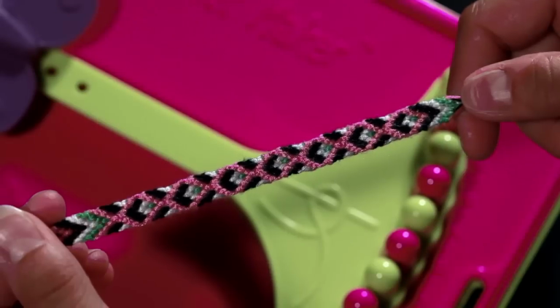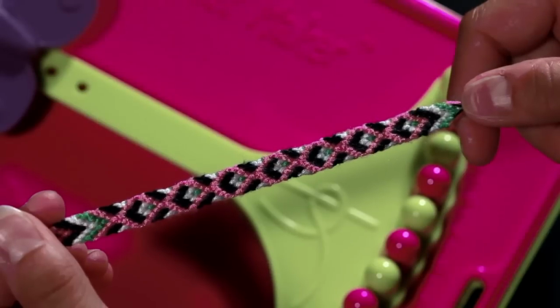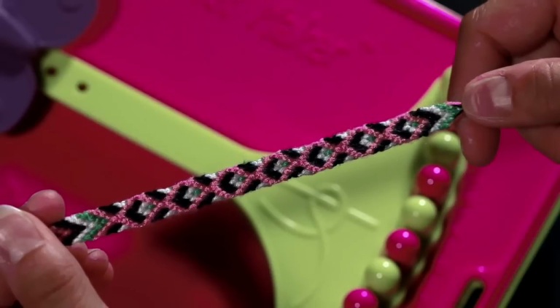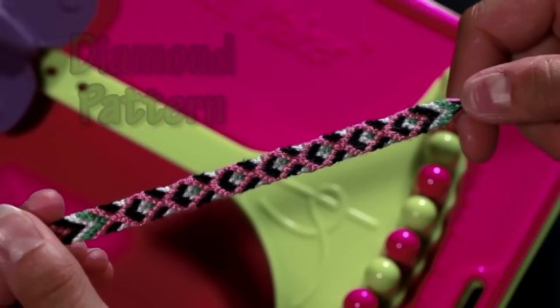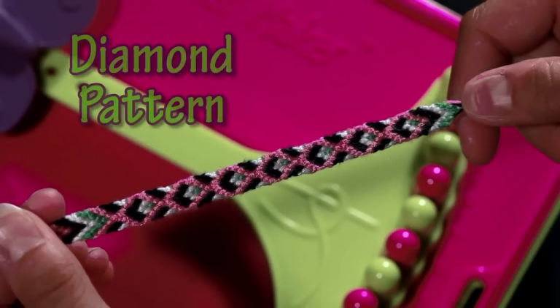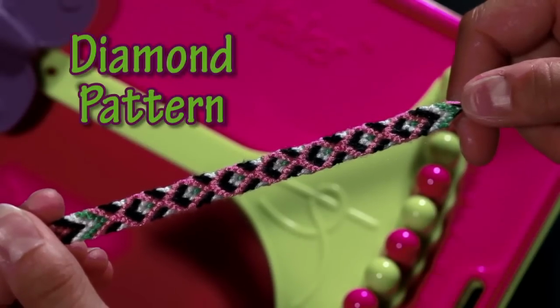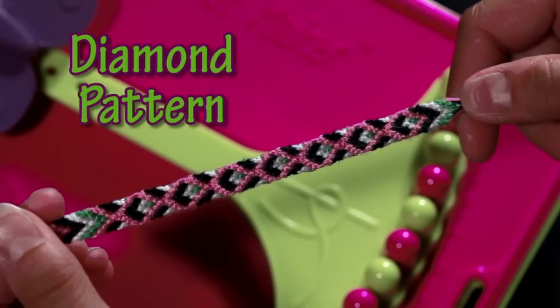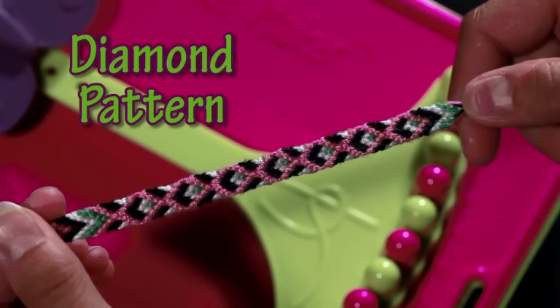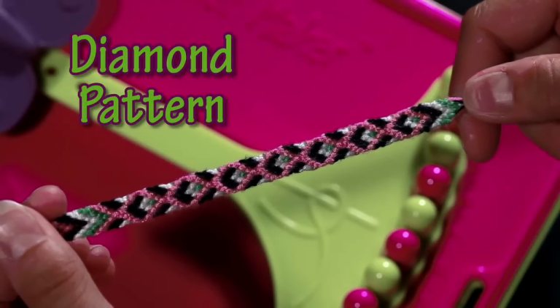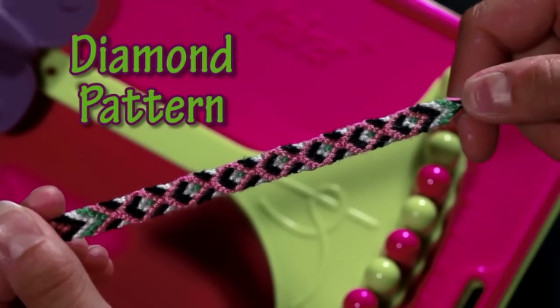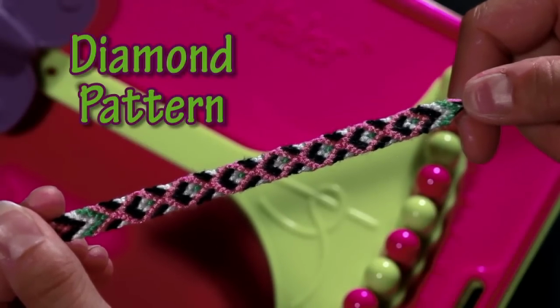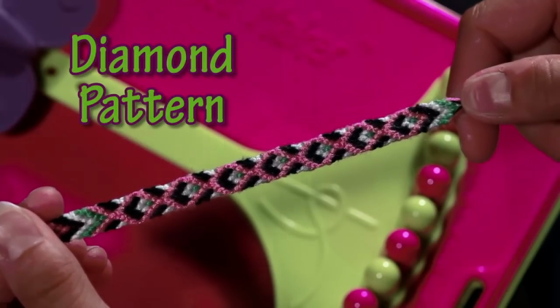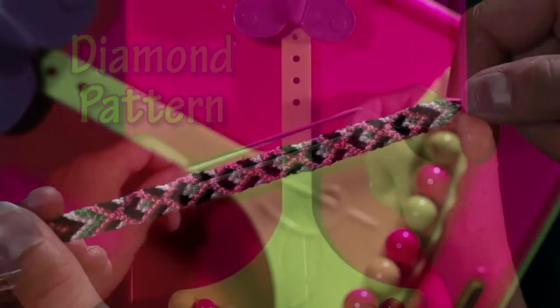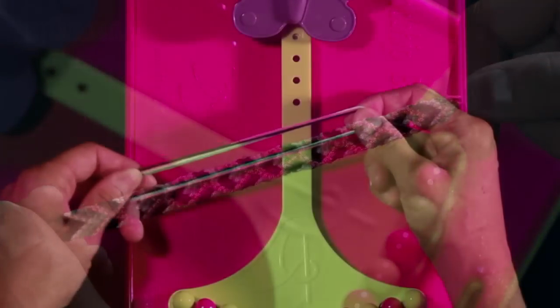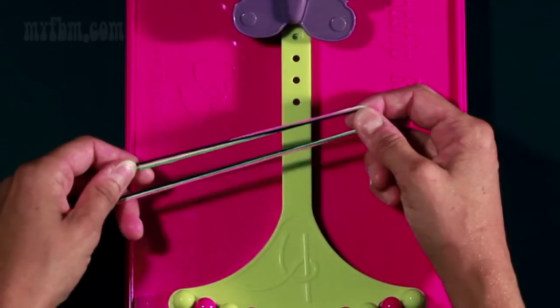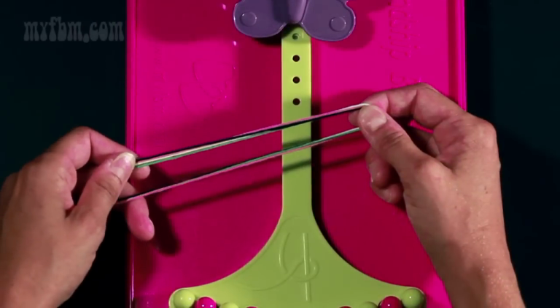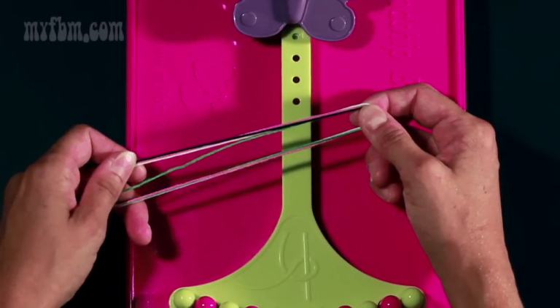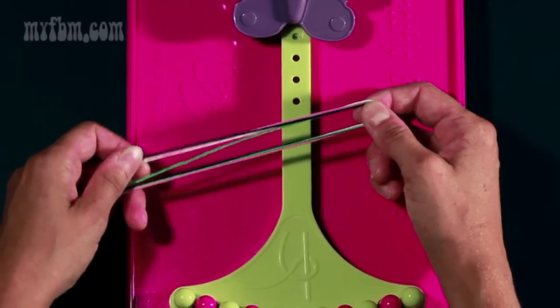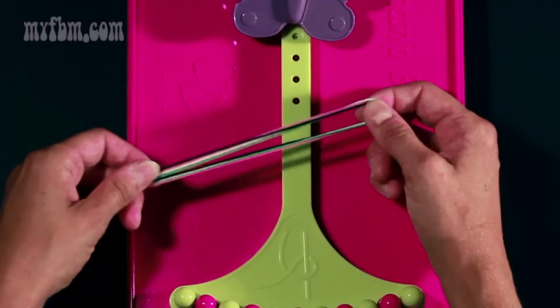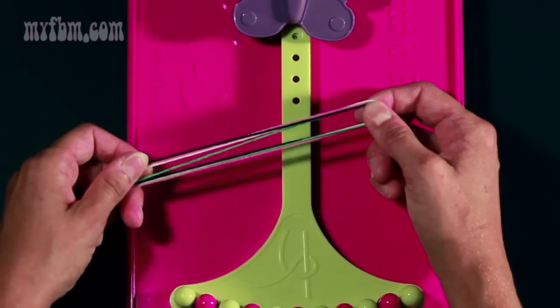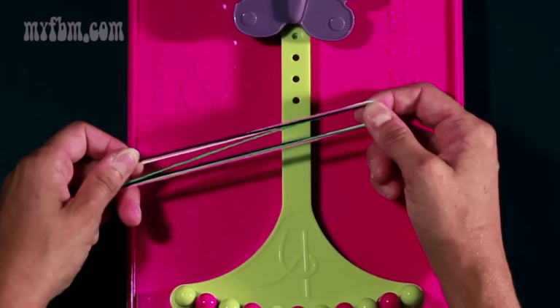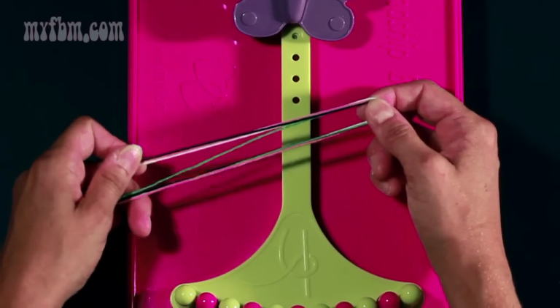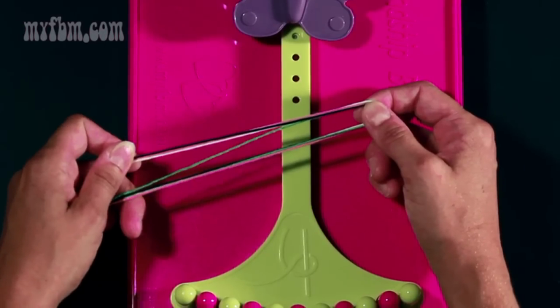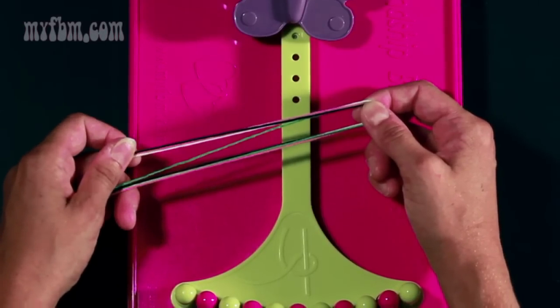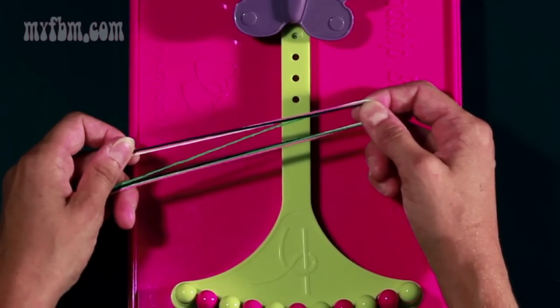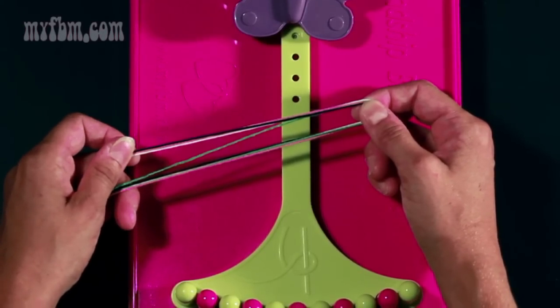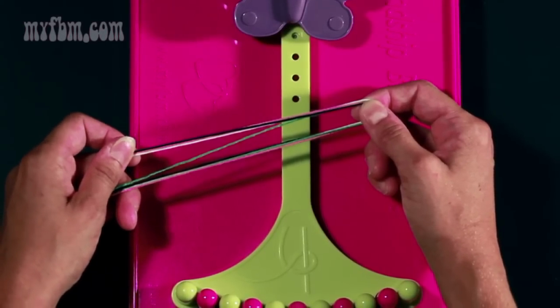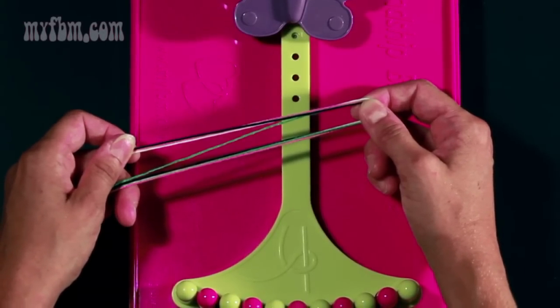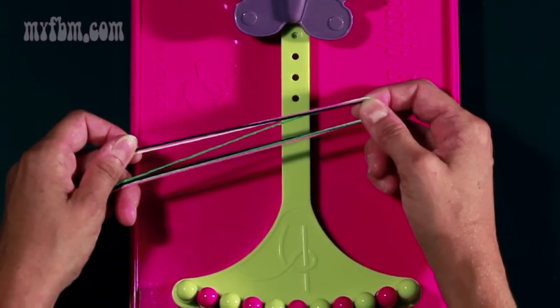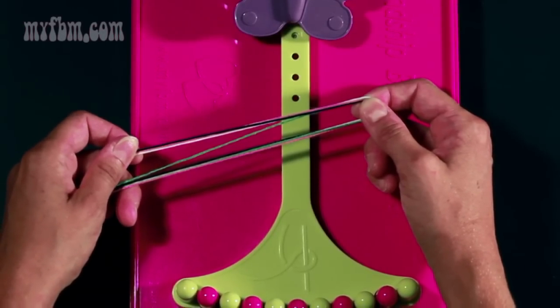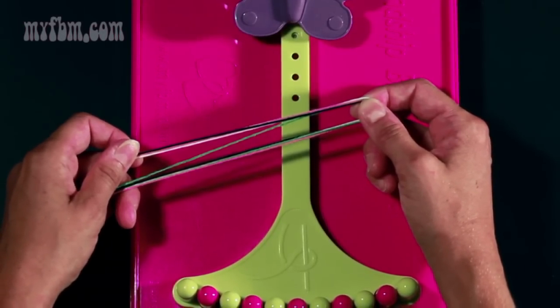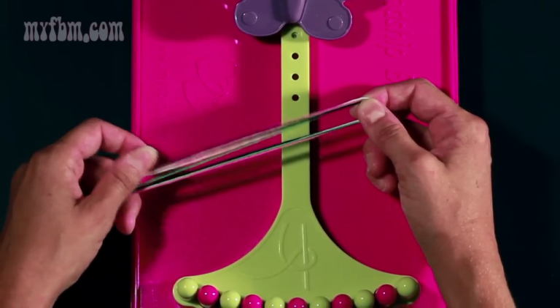Today I'm going to be showing you how to make the diamond pattern. Choose your four favorite colors for this pattern. I chose white, pink, black, and green.